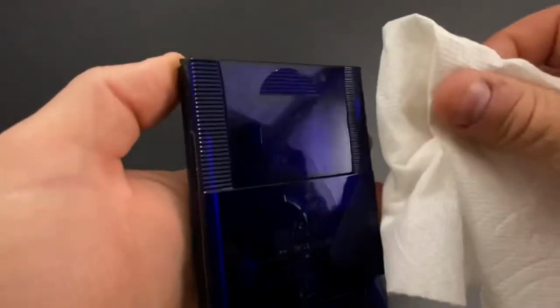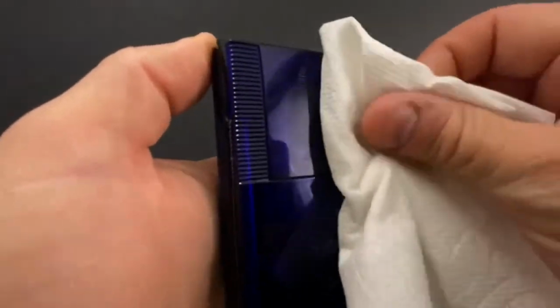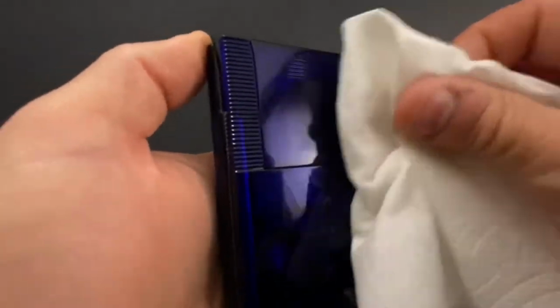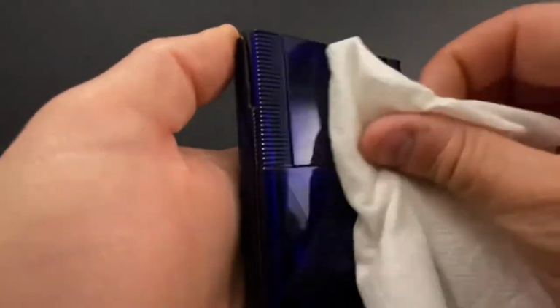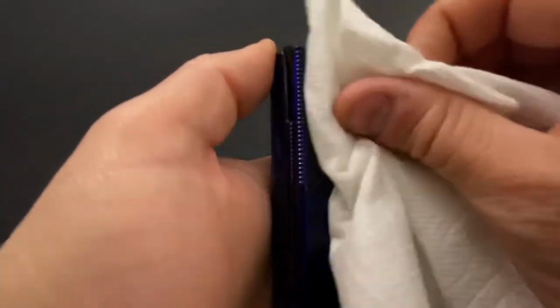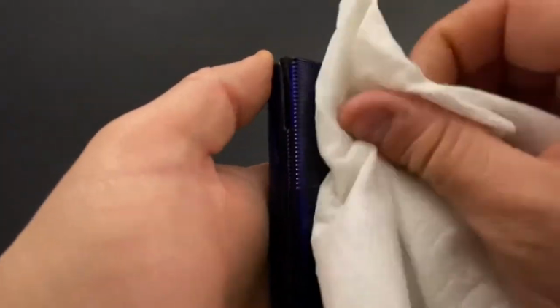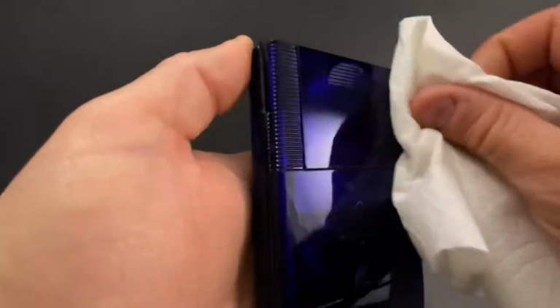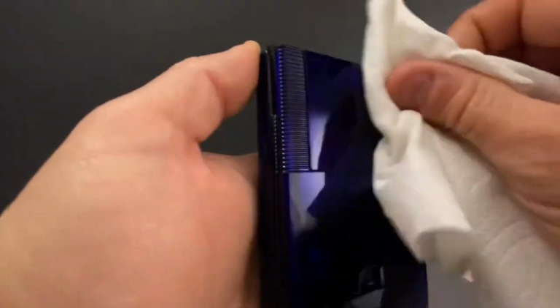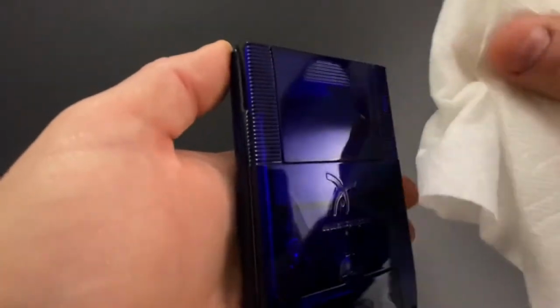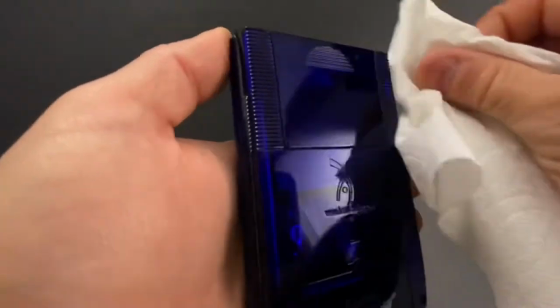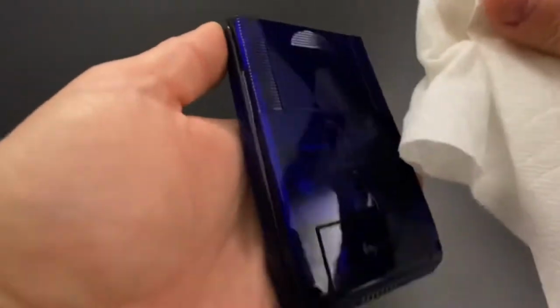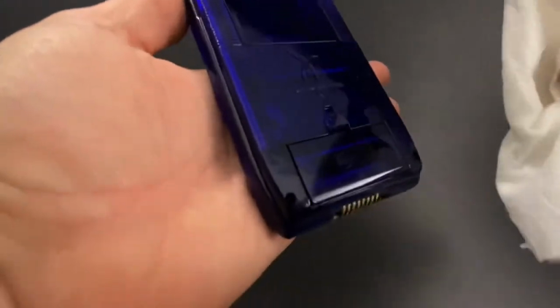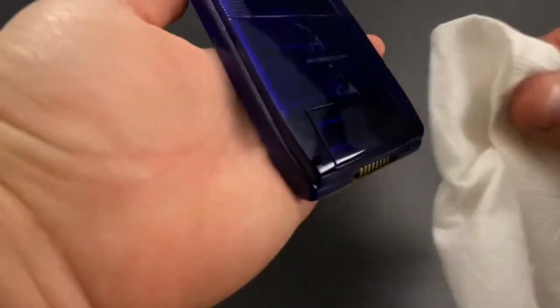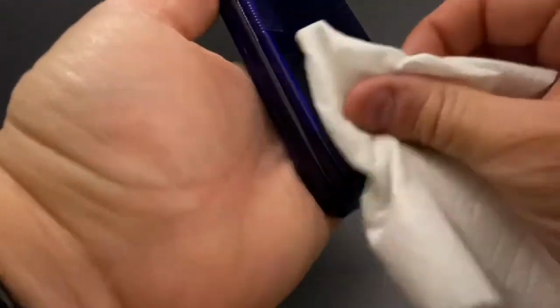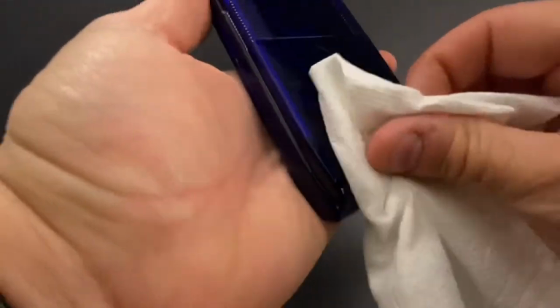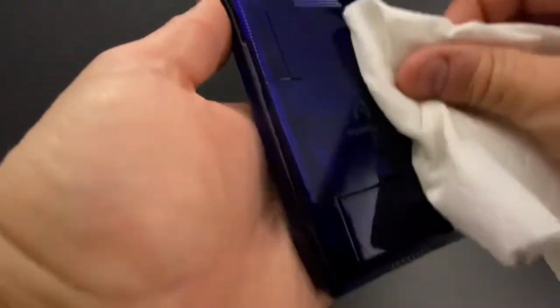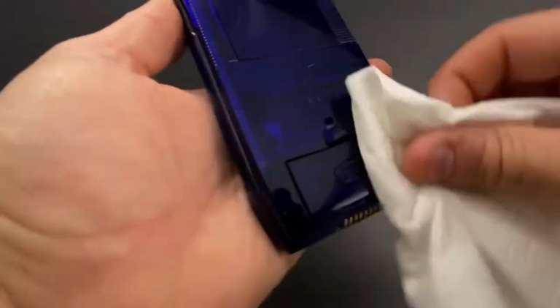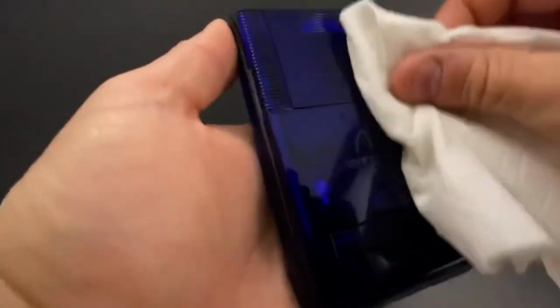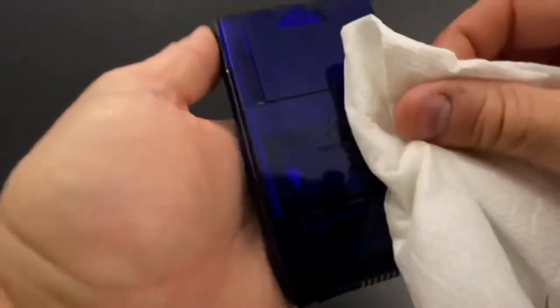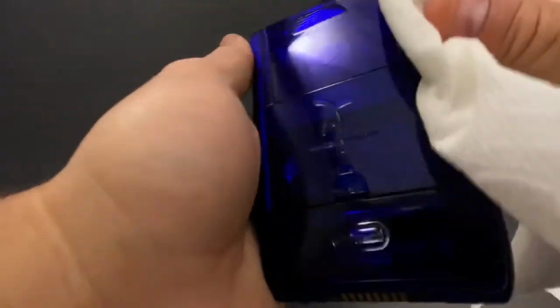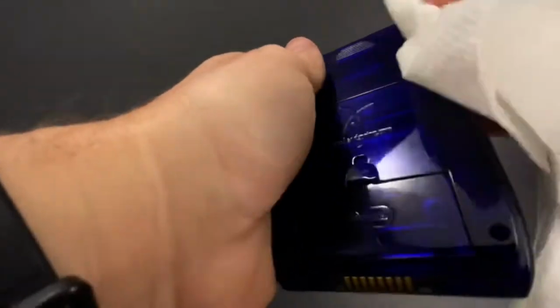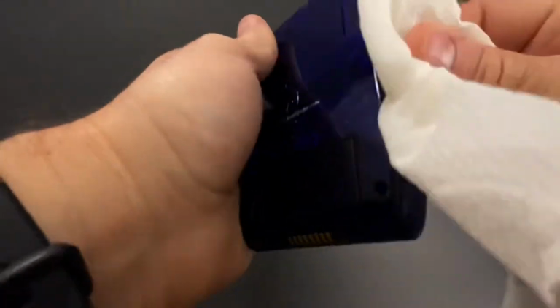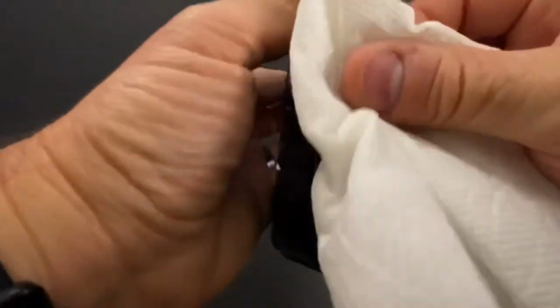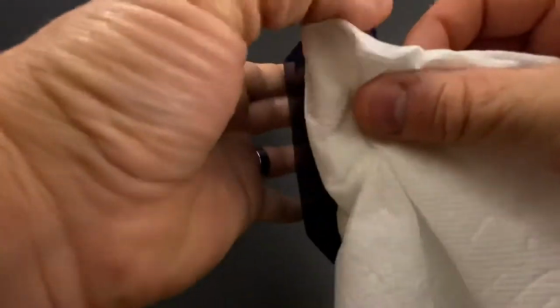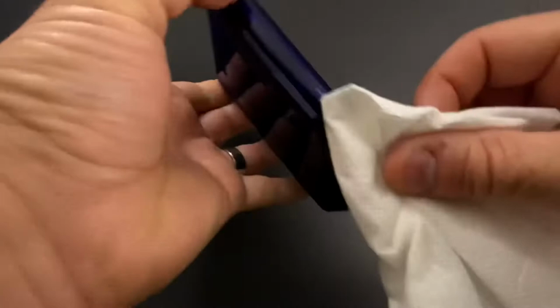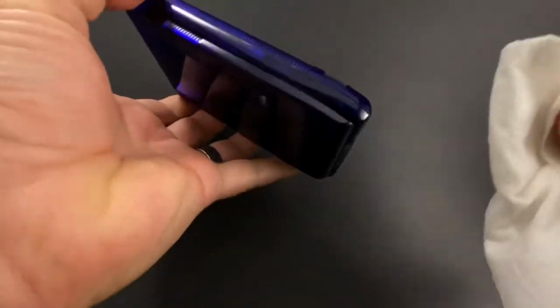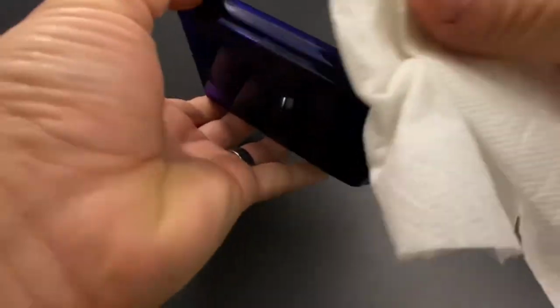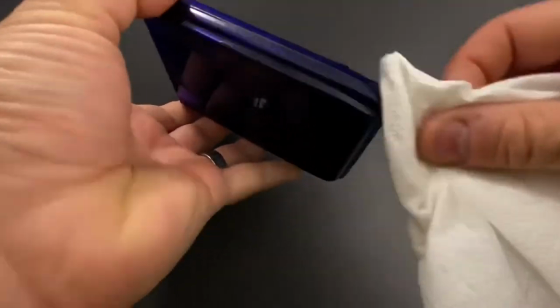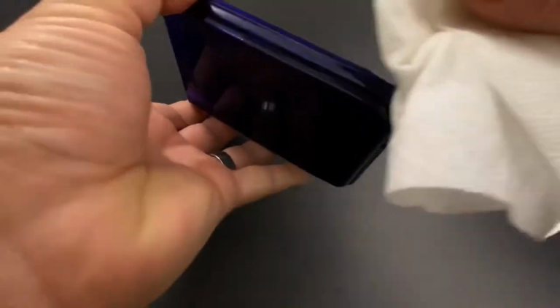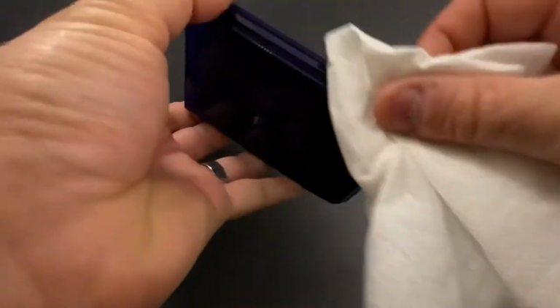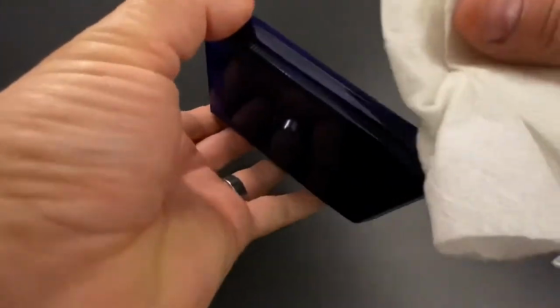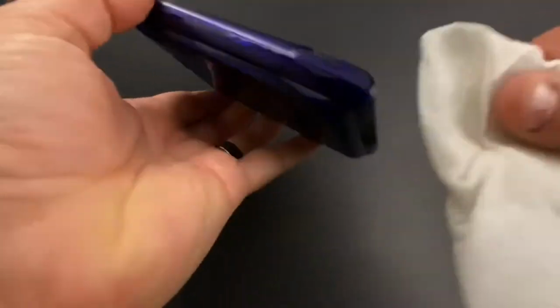There's really nothing fancy that I'm doing here. This also isn't really a deep clean — I'm just cleaning it up for some pictures. You might have already seen this device if you head over to our Instagram or Twitter account, handheld underscore museum.